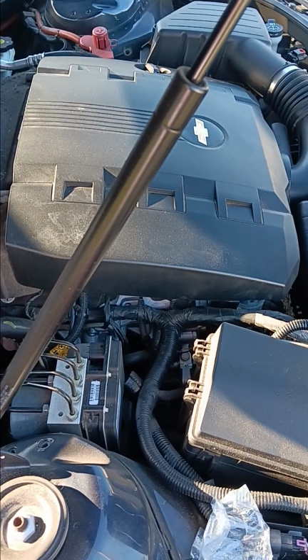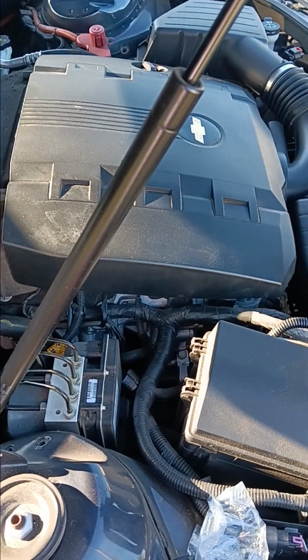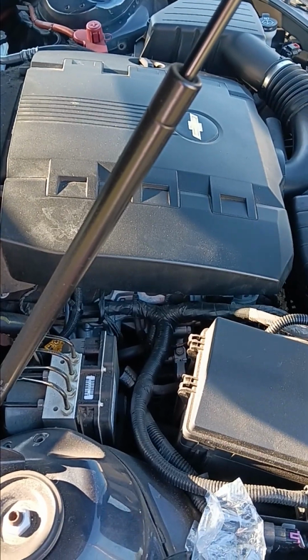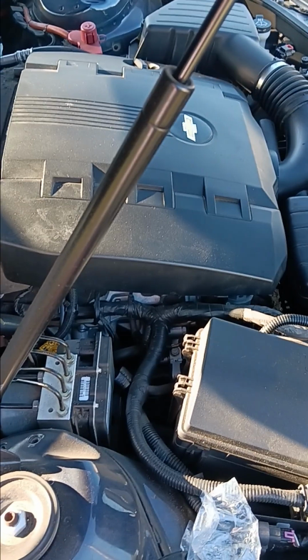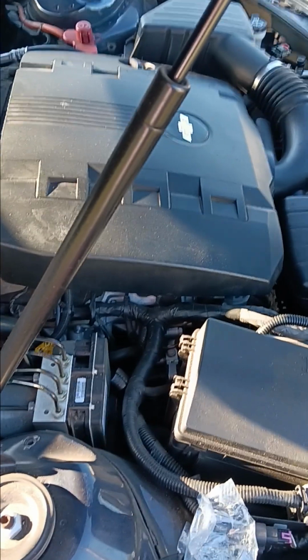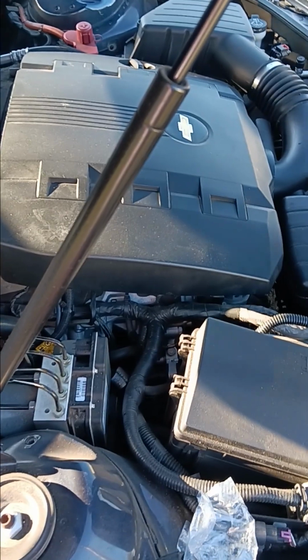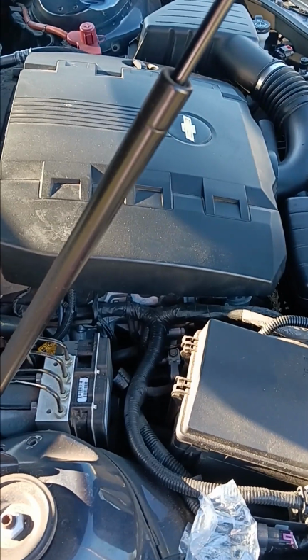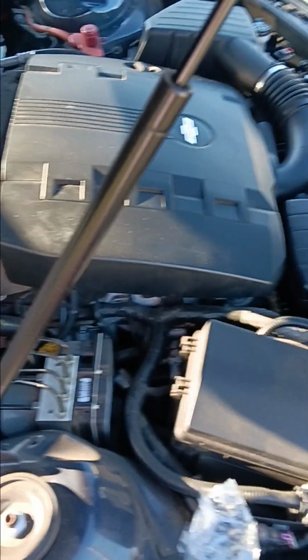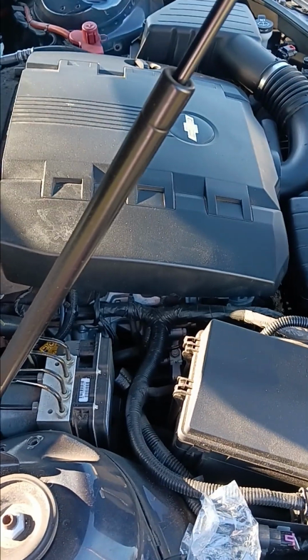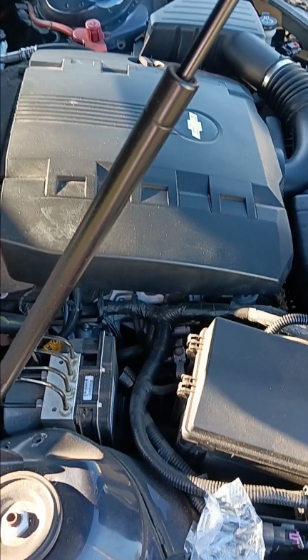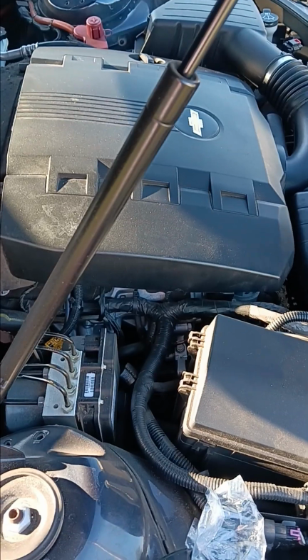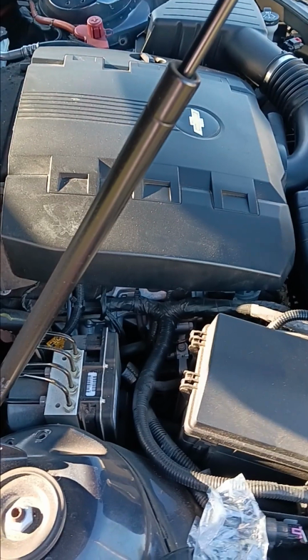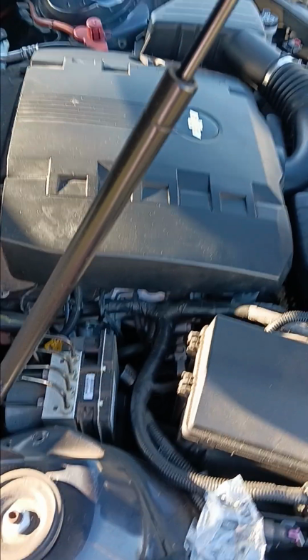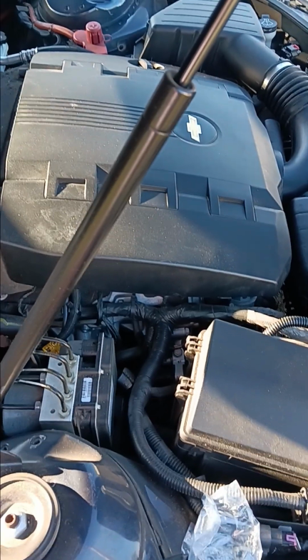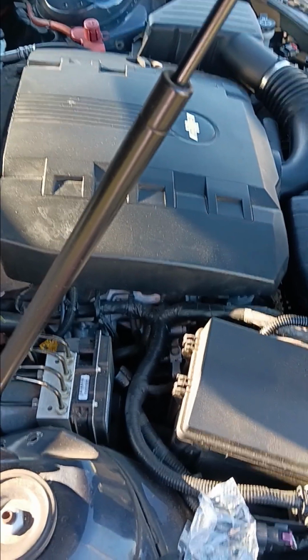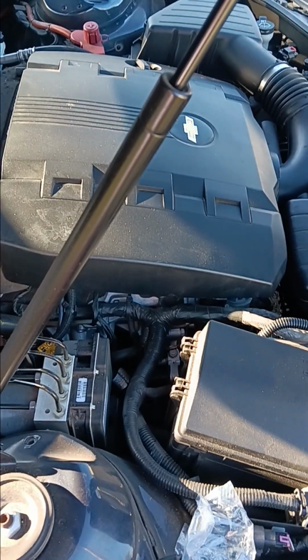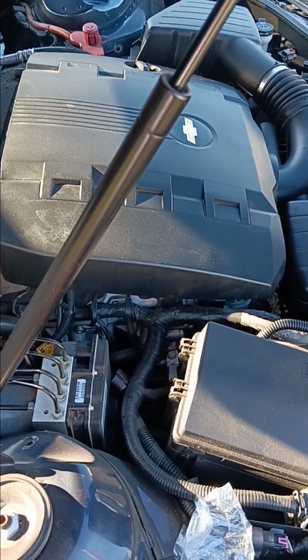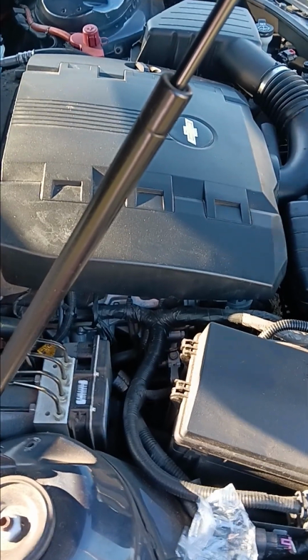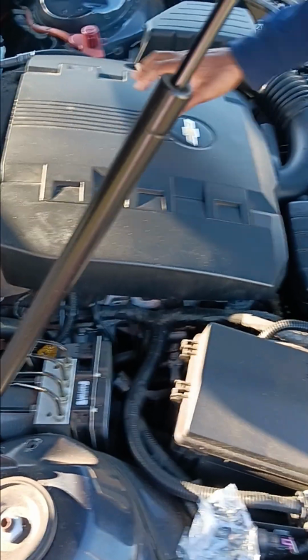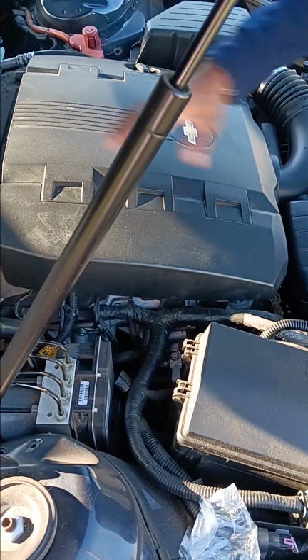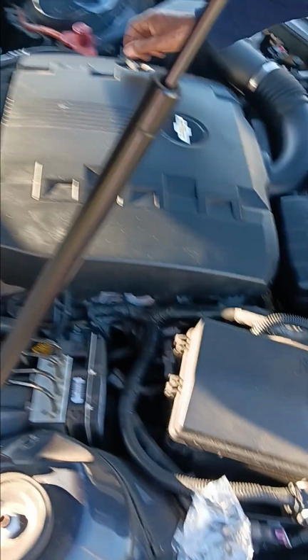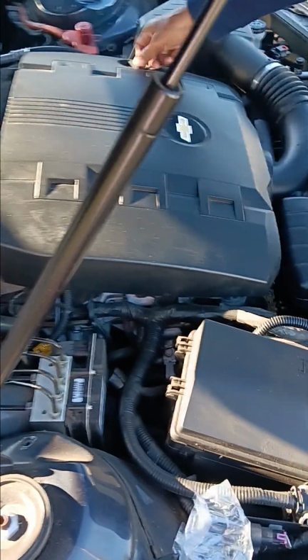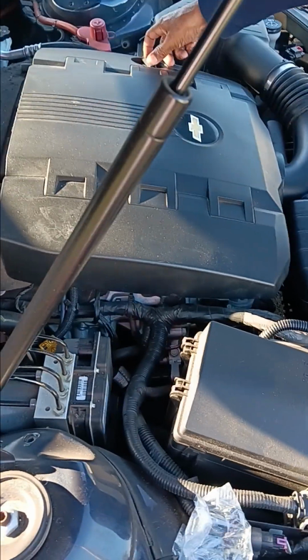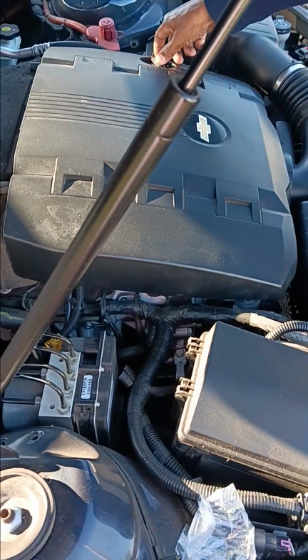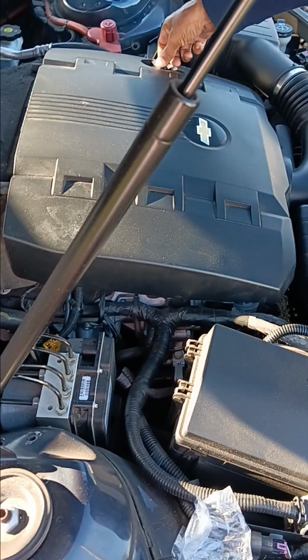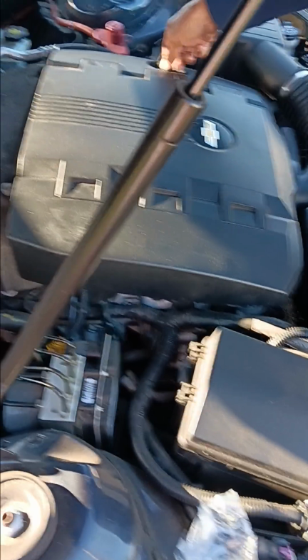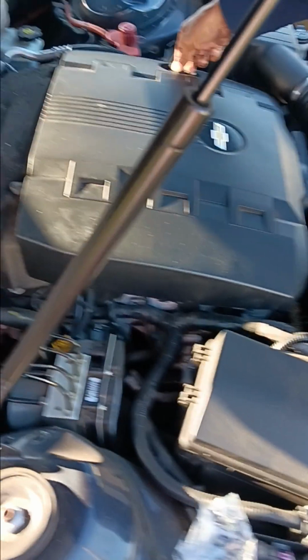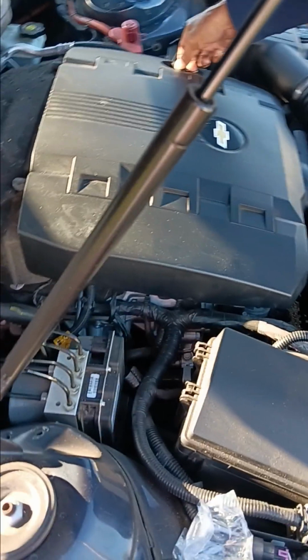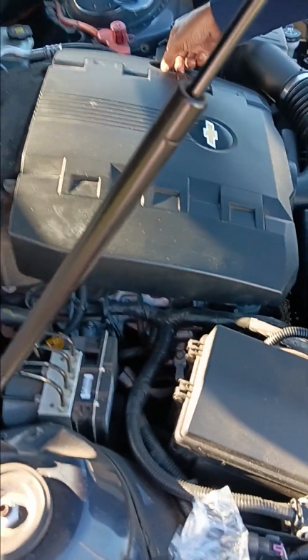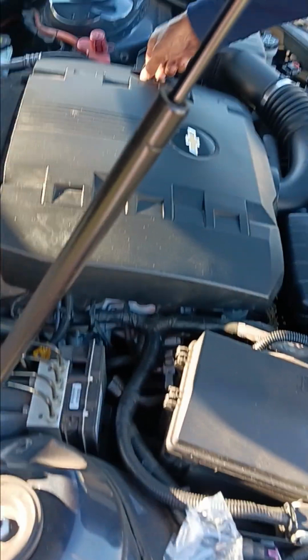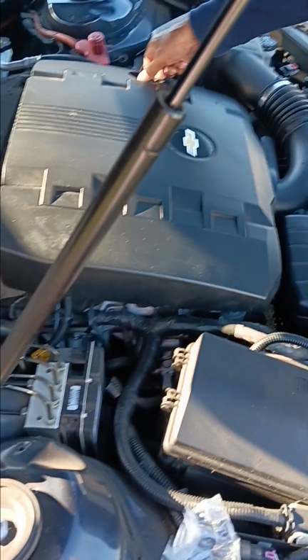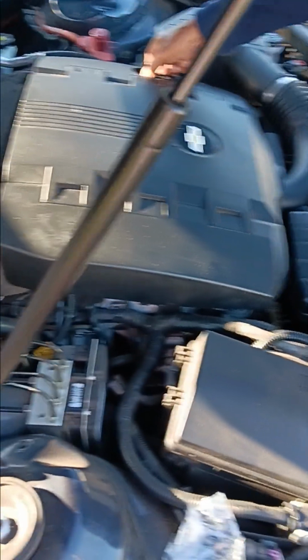Alright, here we are getting ready to change out the purge solenoid on a 2013 Chevy Camaro. You might have a setup like this — this also includes some of your Palas and some other Chevrolets.